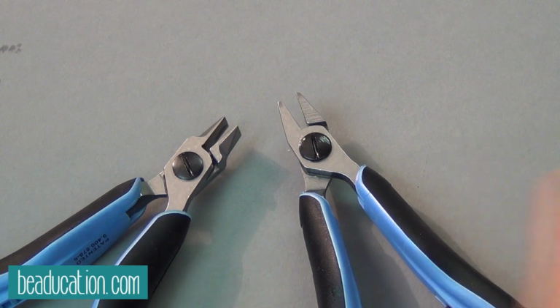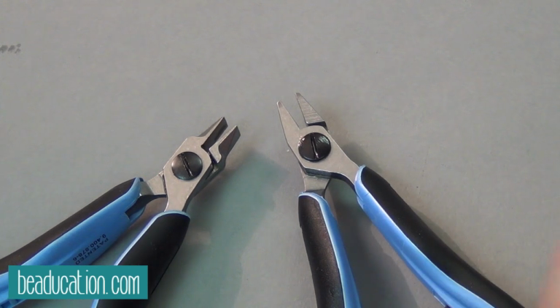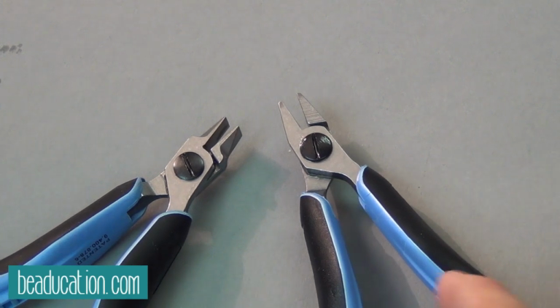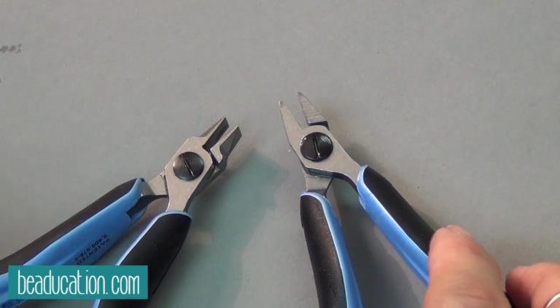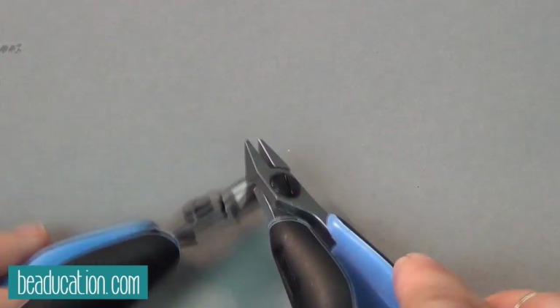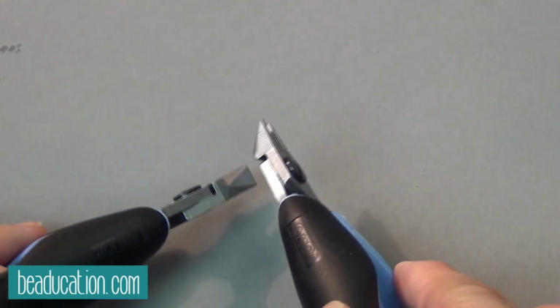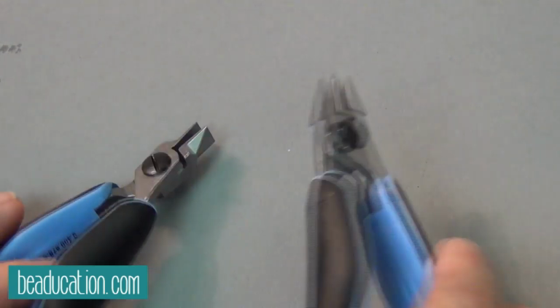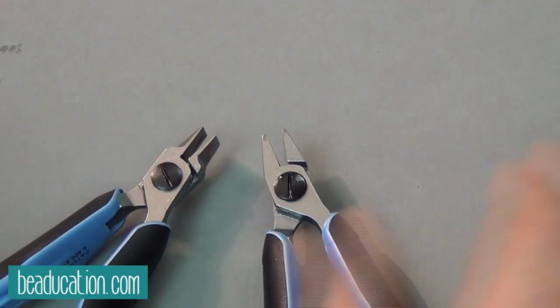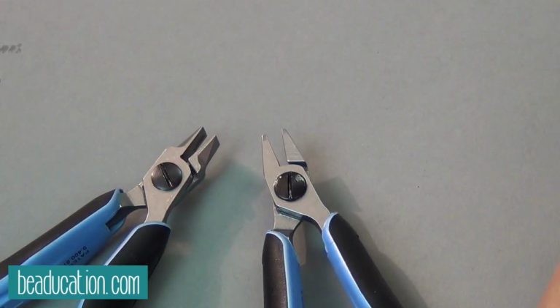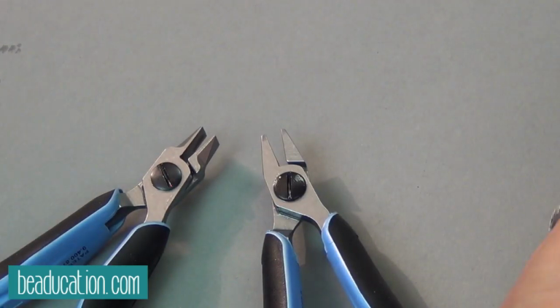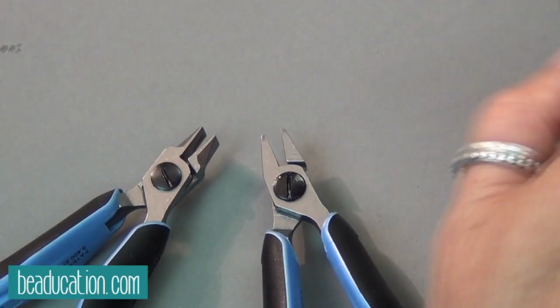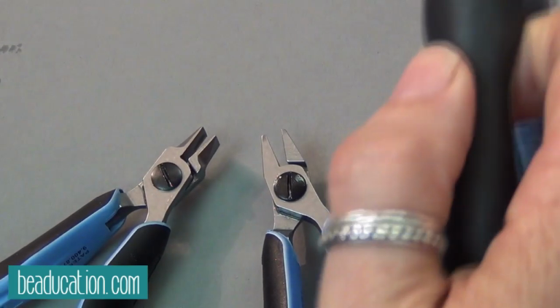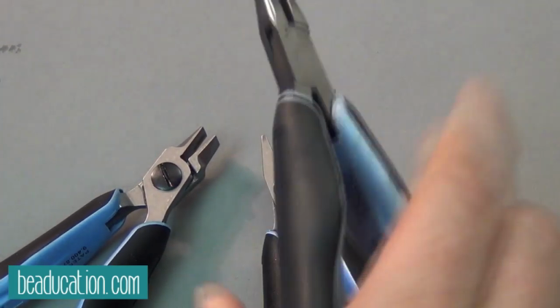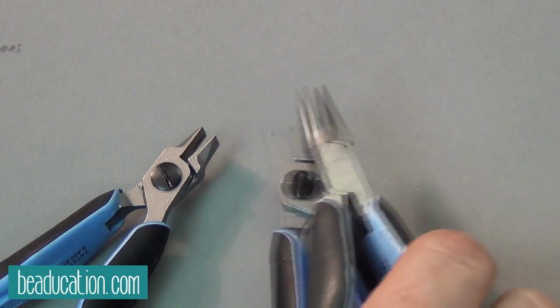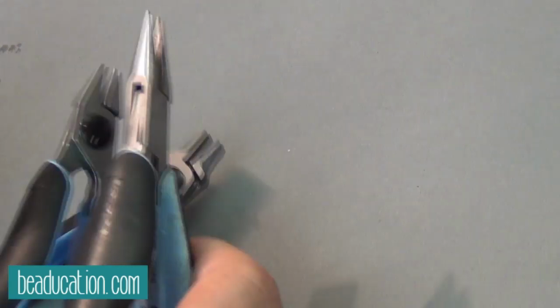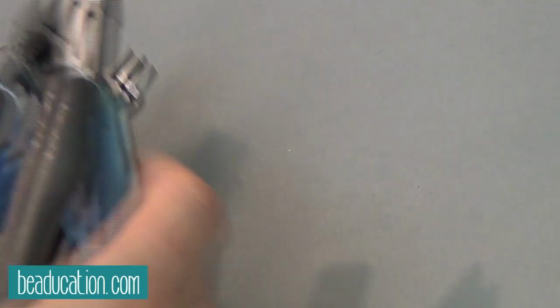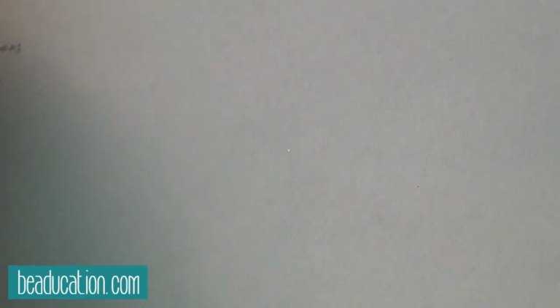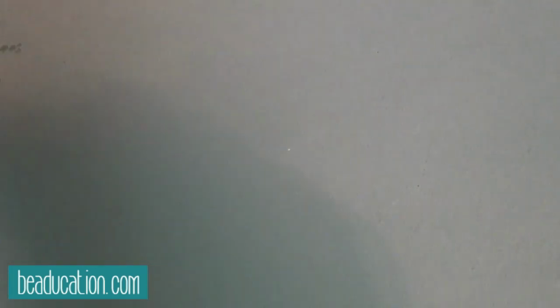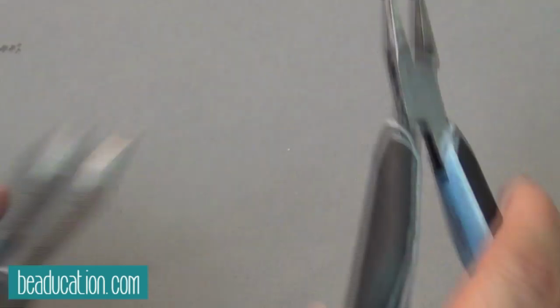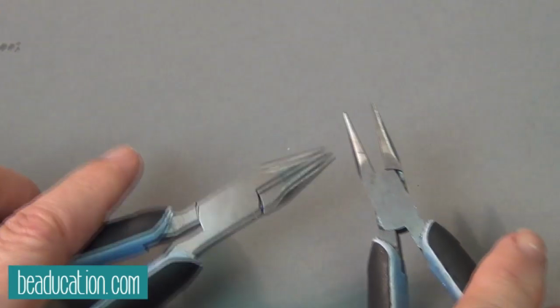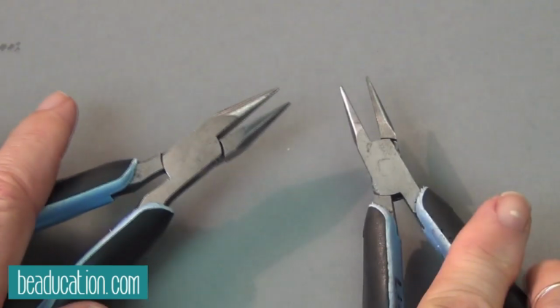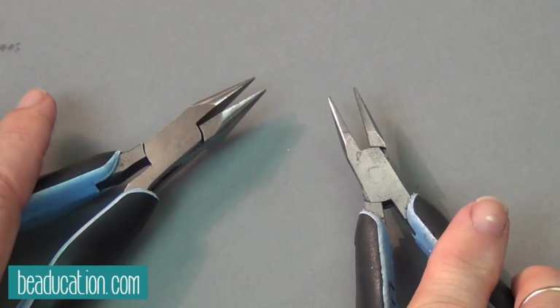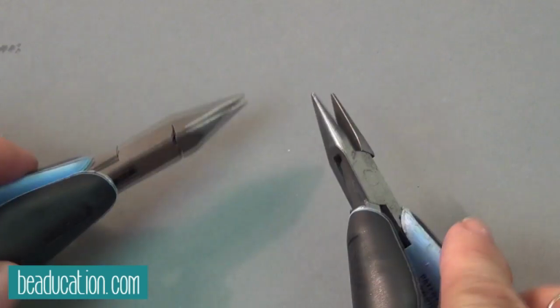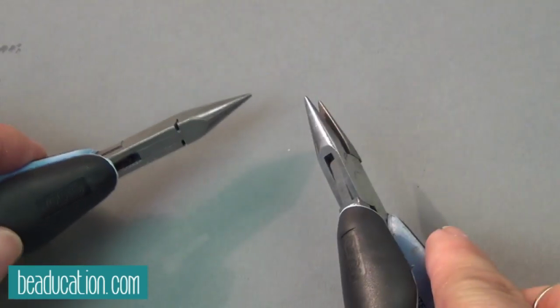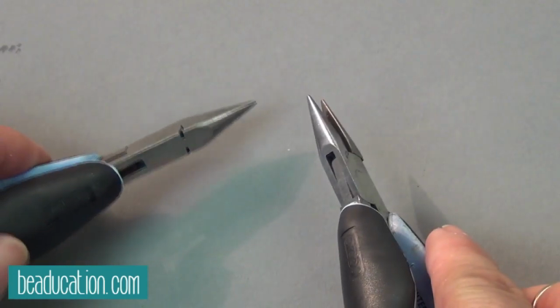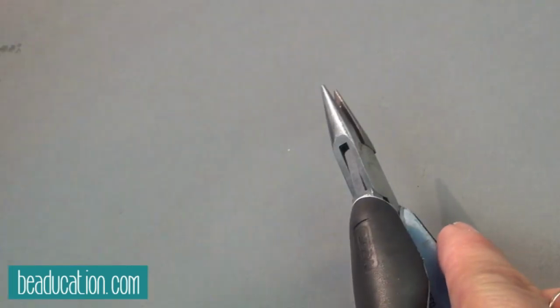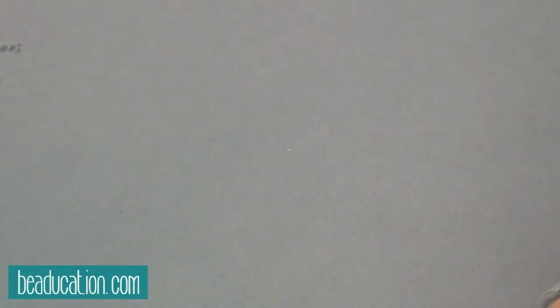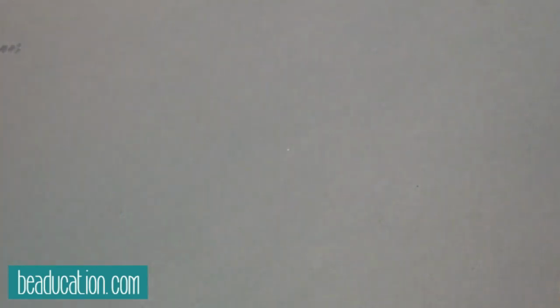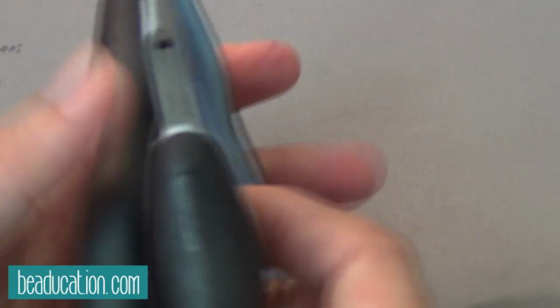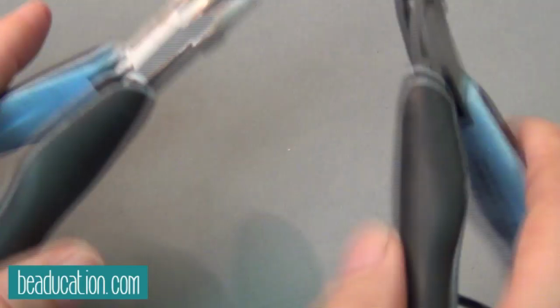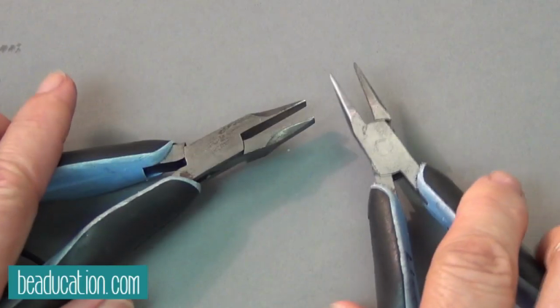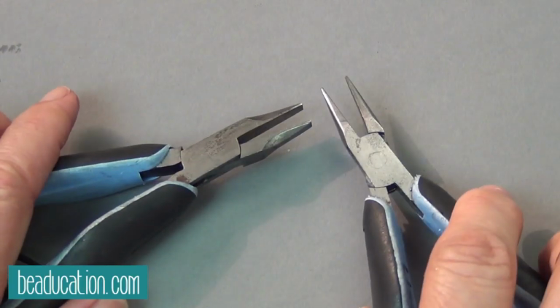Colin tested these — she's our chain mail gal and she really likes them, especially because Lindstroms are really light. When you're doing production work and constantly picking up and putting down pliers, having them be light is a pretty significant difference. If you're just doing it to put a jump ring on a pendant, that may not matter to you. I almost always use chain nose and flat nose just because they're always on my bench.